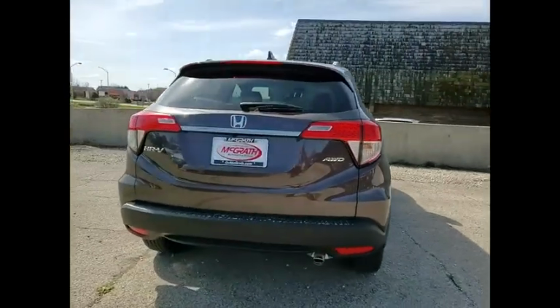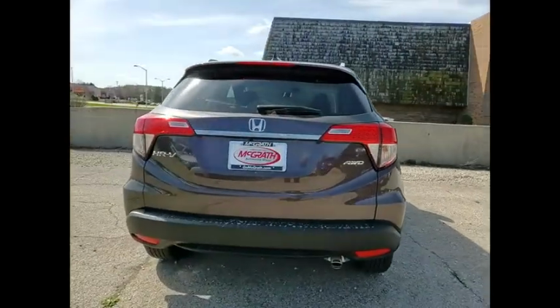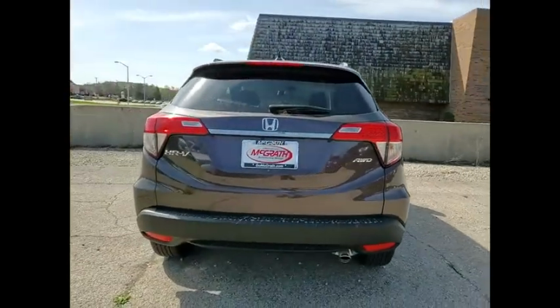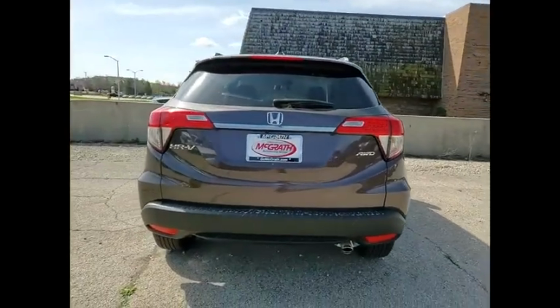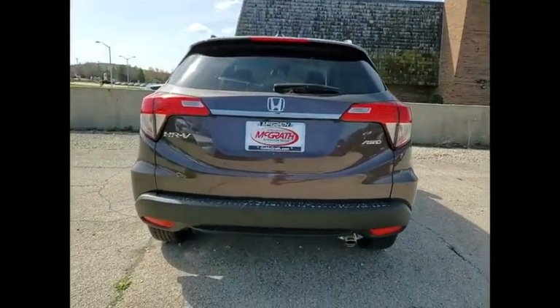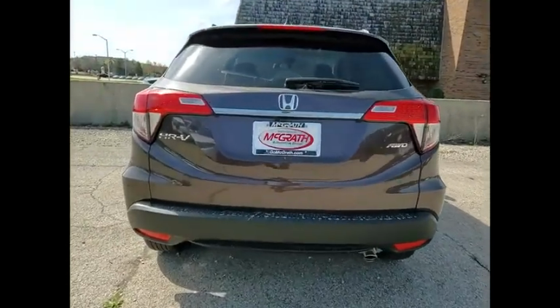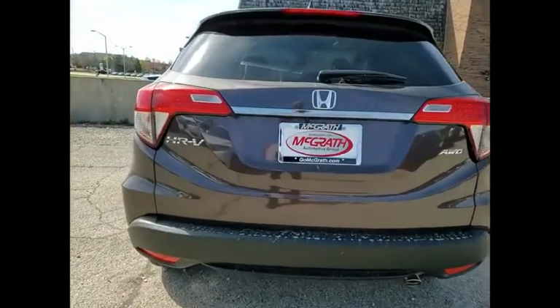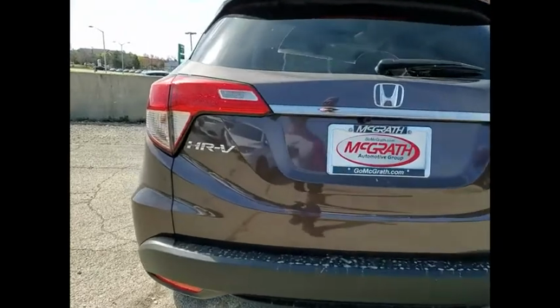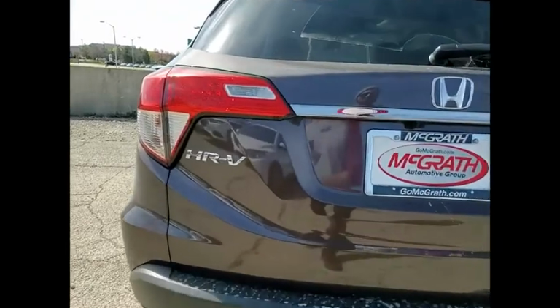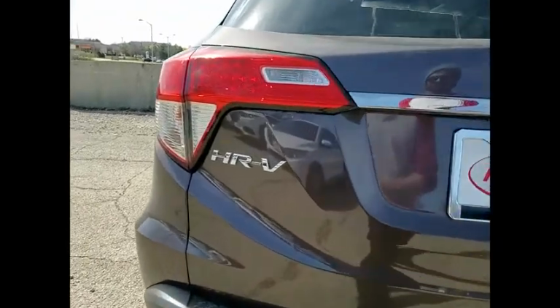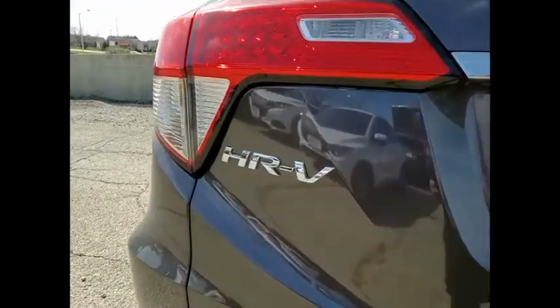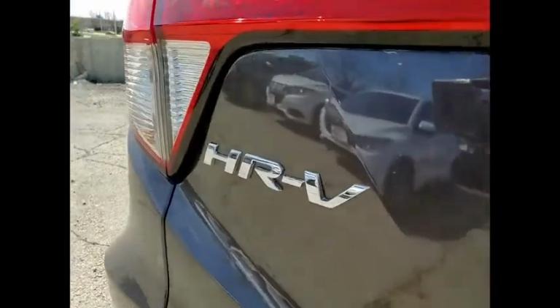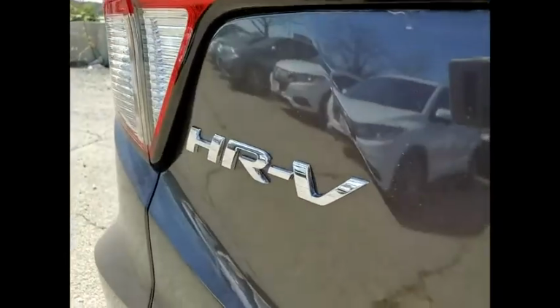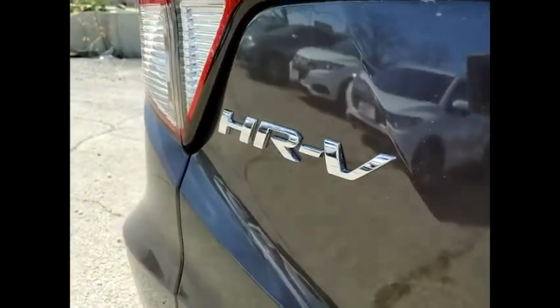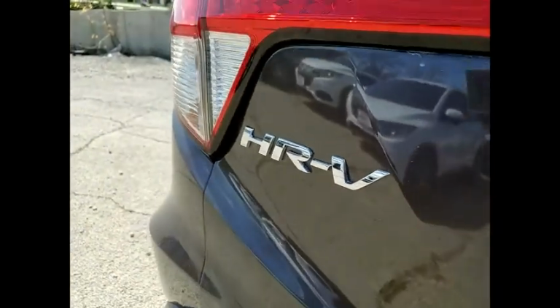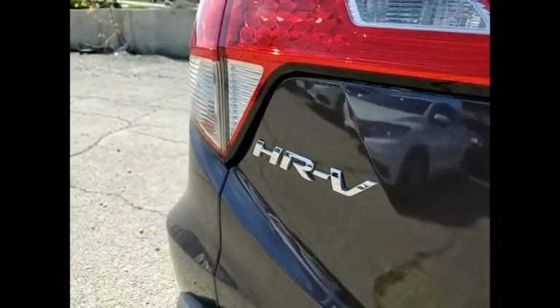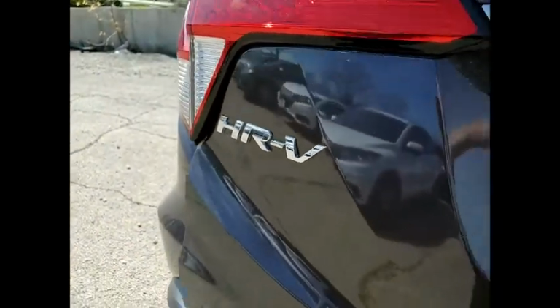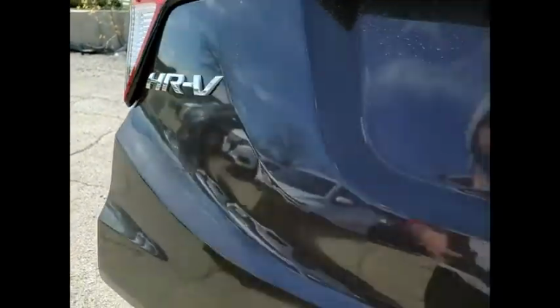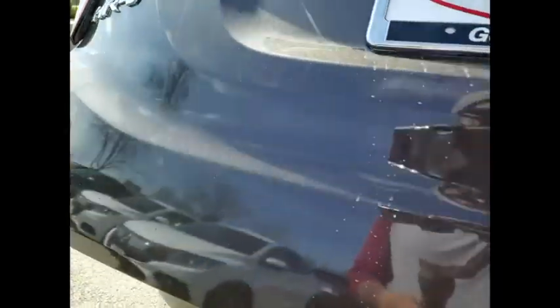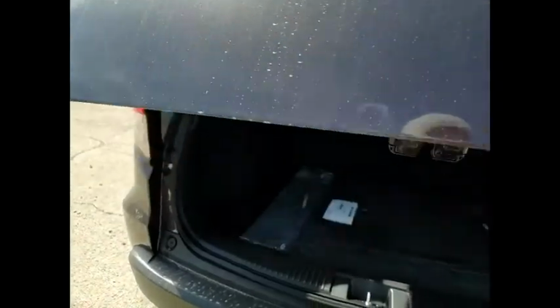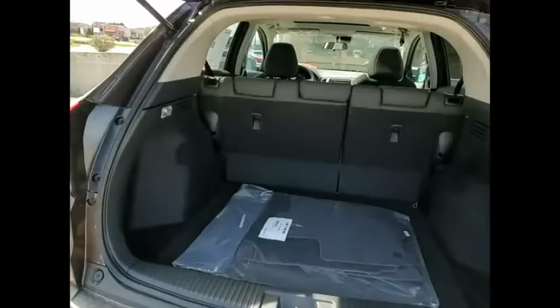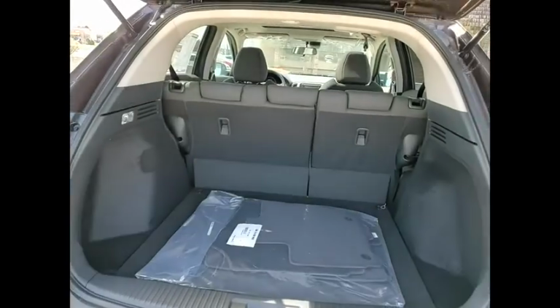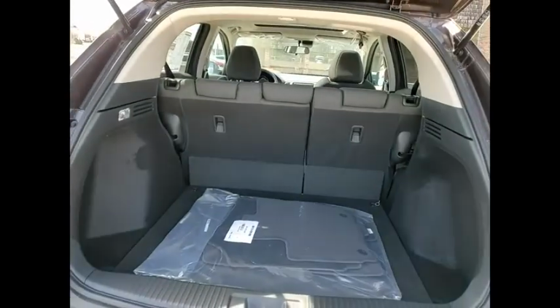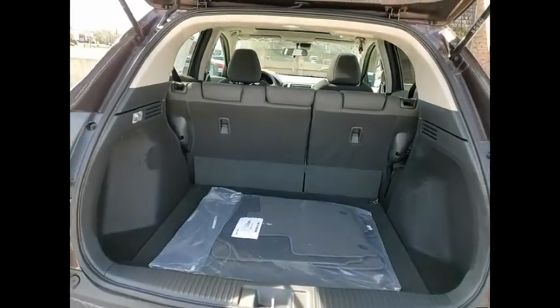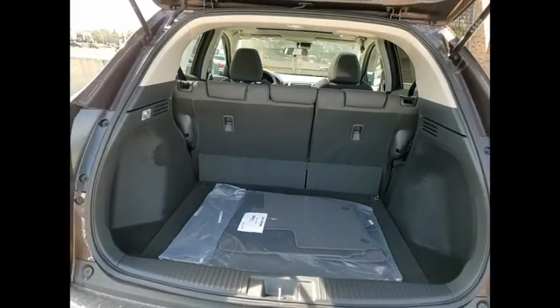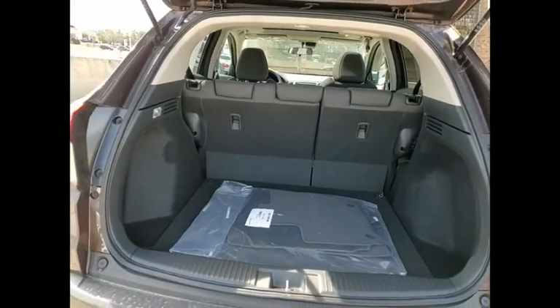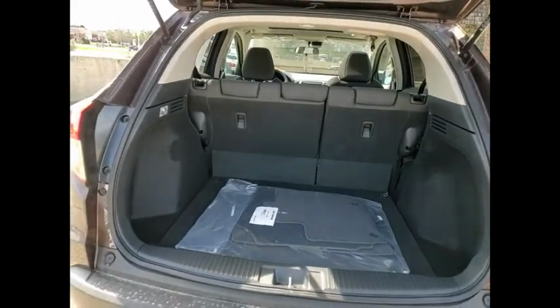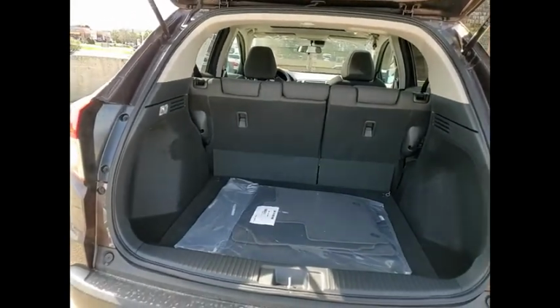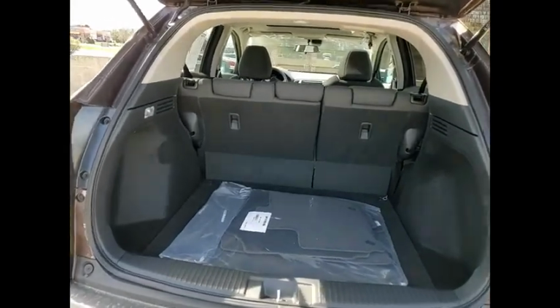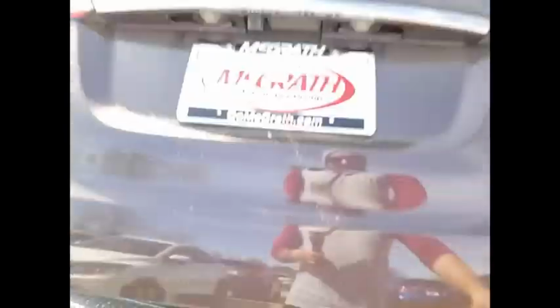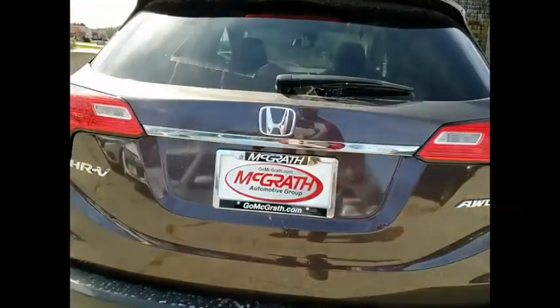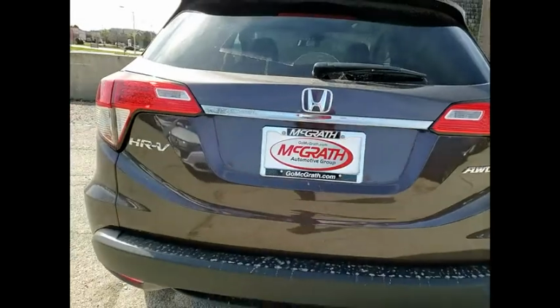Tire pressure monitor, all-wheel drive, heated mirrors, aluminum wheels, rear spoiler, brake assist, traction control, stability control, daytime running lights, engine immobilizer. Come take a test drive today.